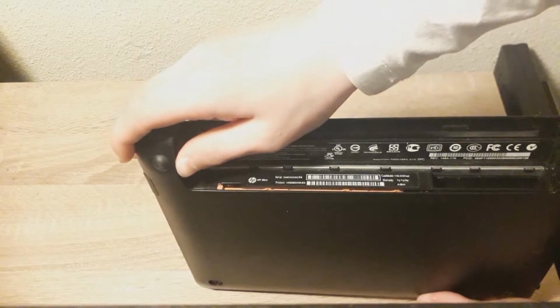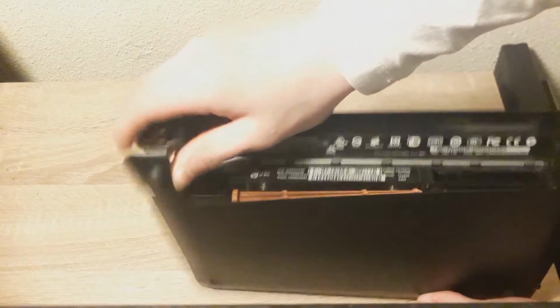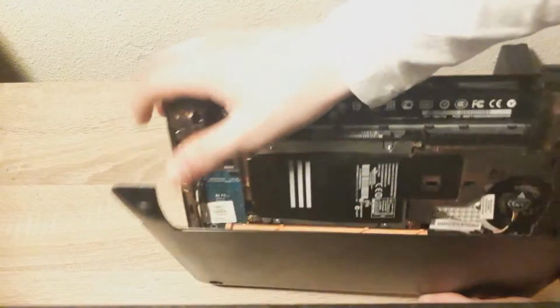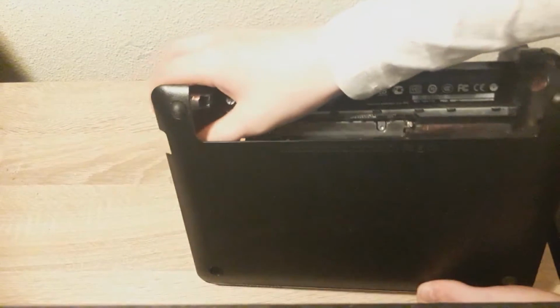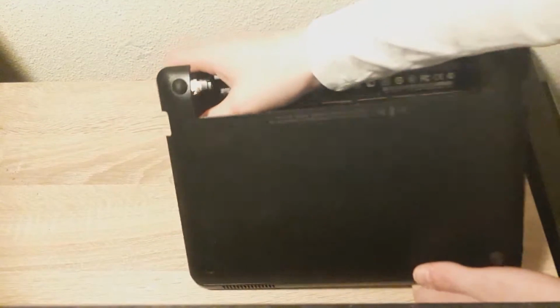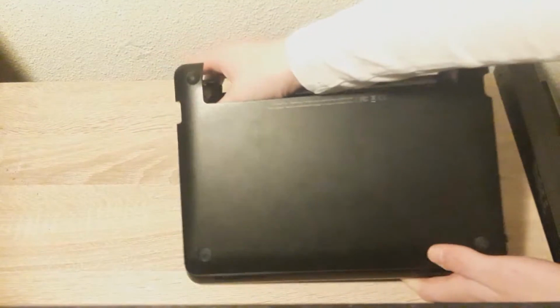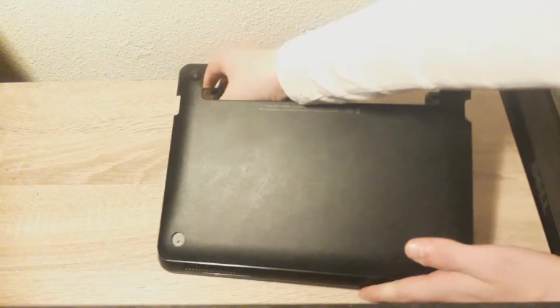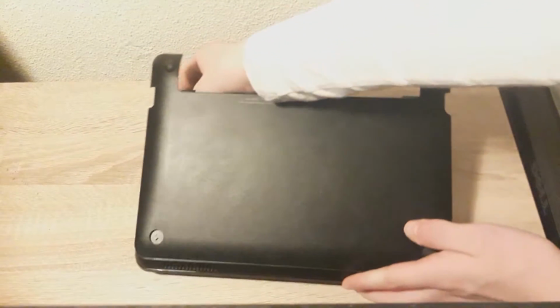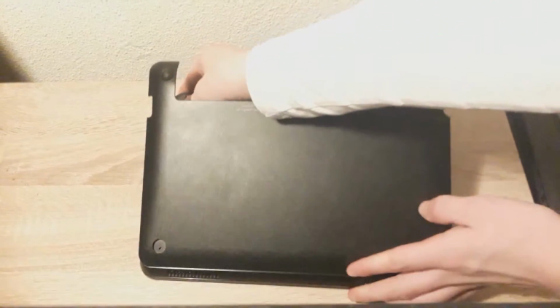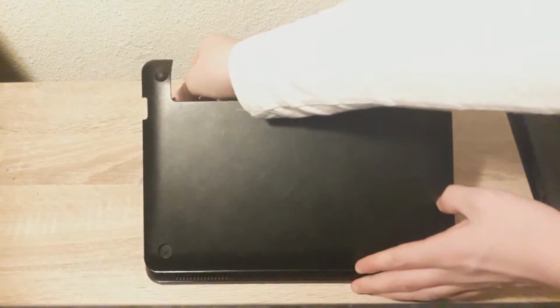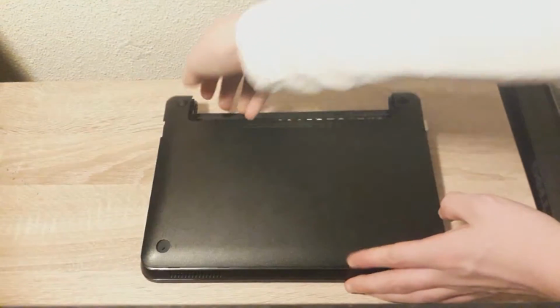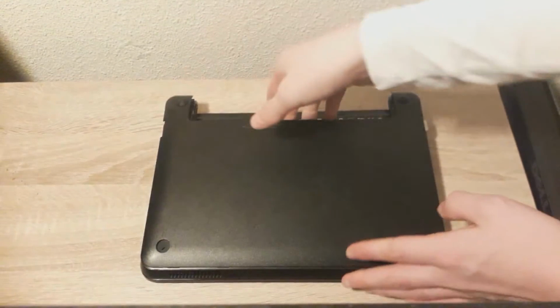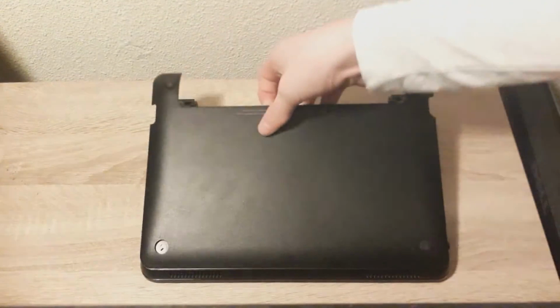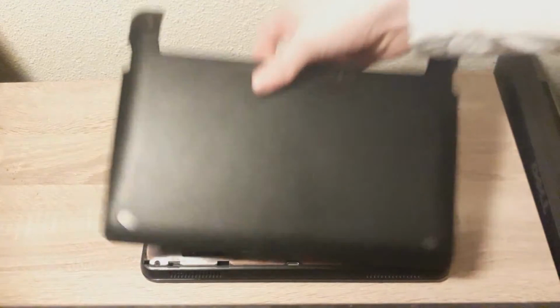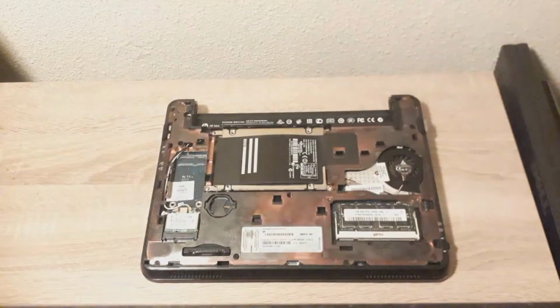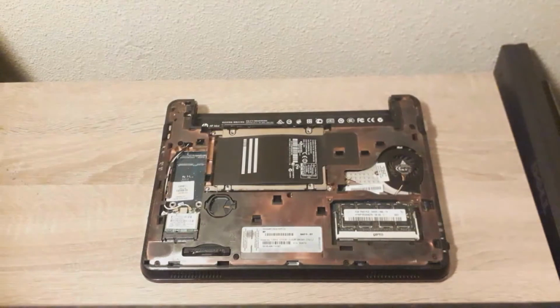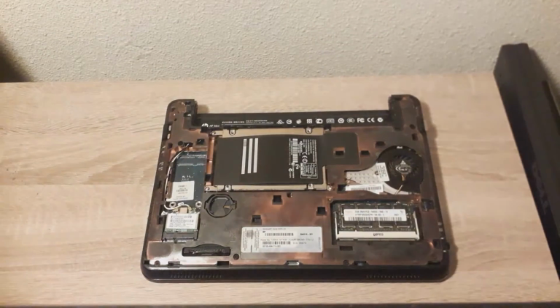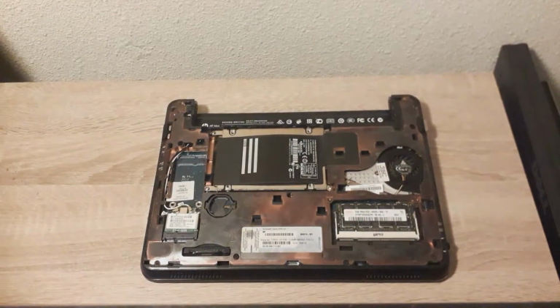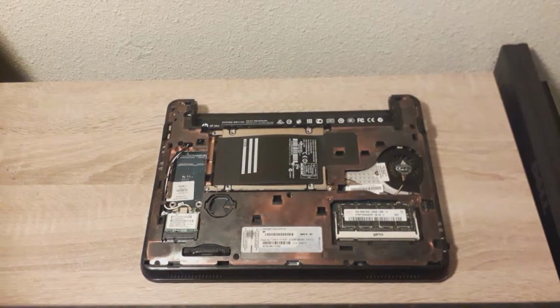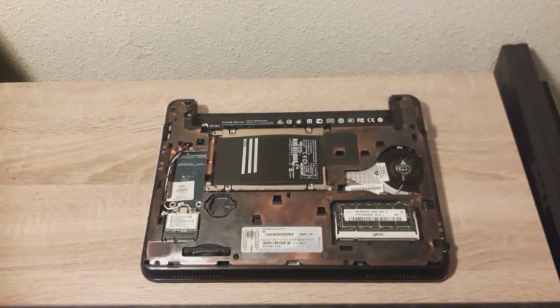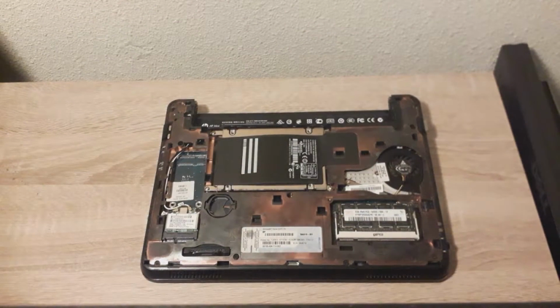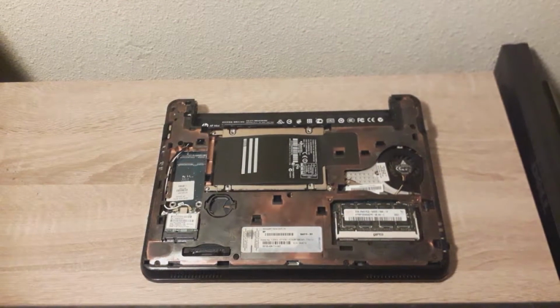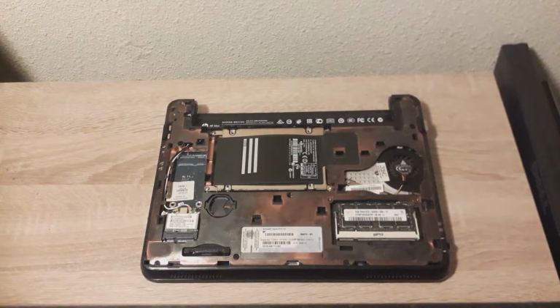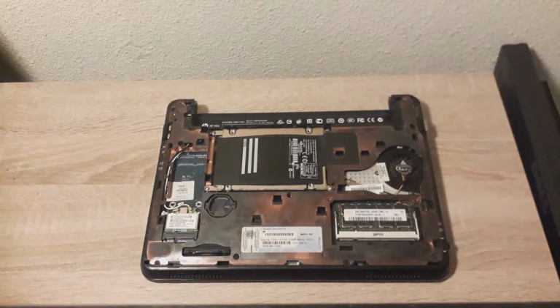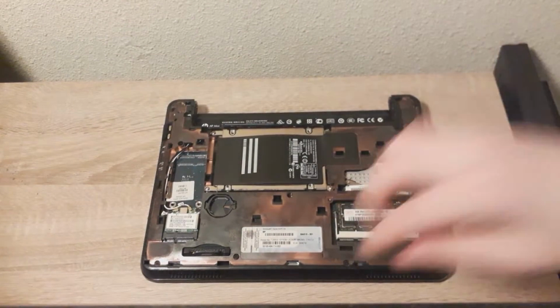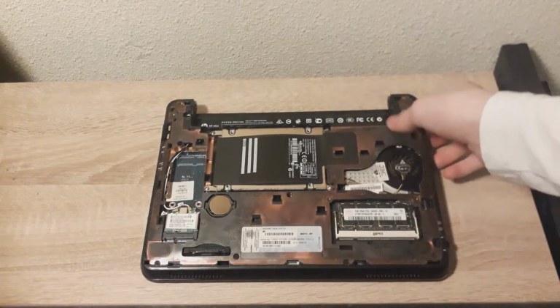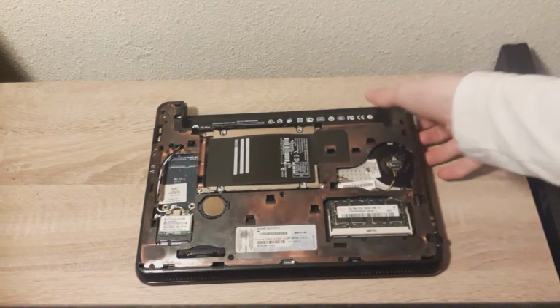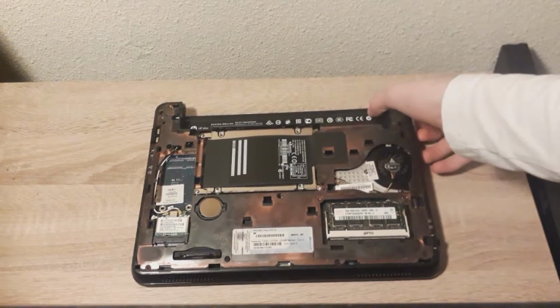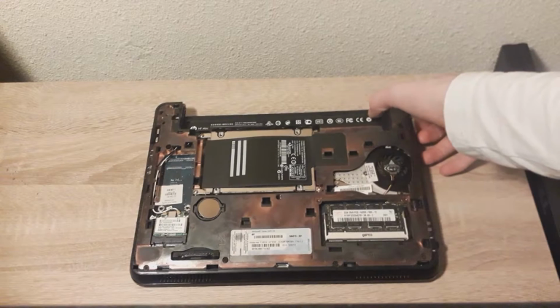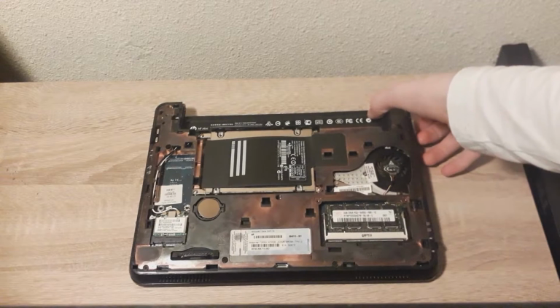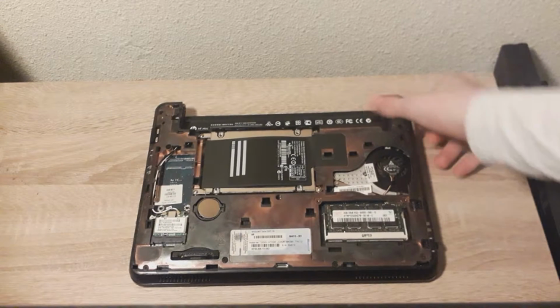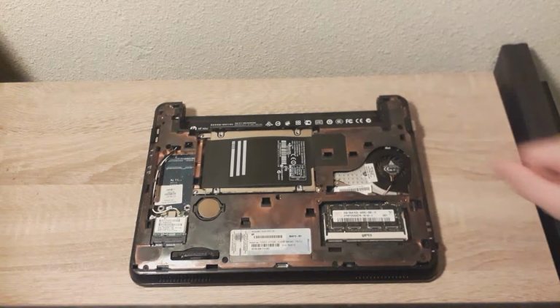Now you can just take the whole bottom cover off. In my netbook, the BIOS battery likes to come out, so you can just quickly put that back in. Alright, so here's the inside of the netbook.